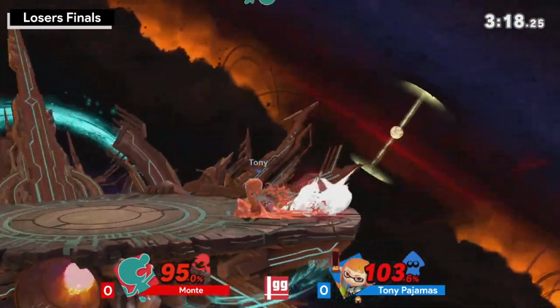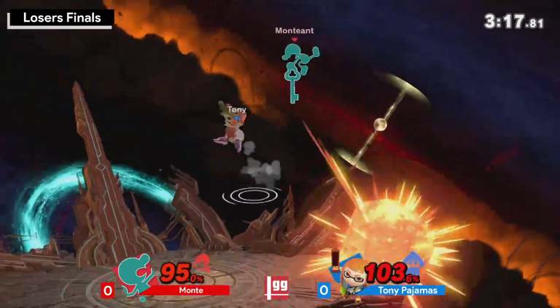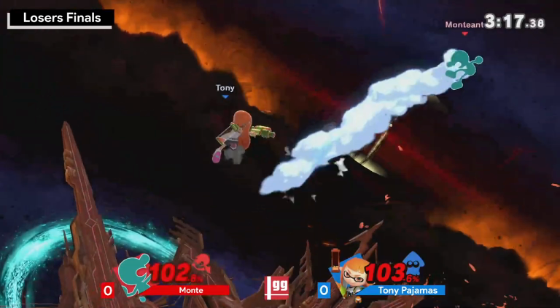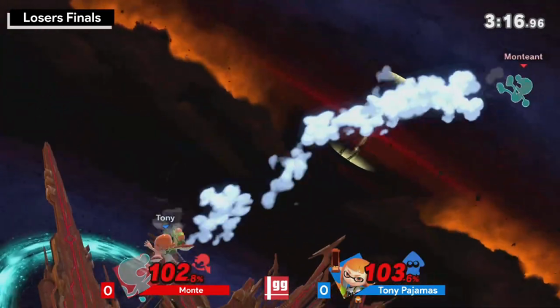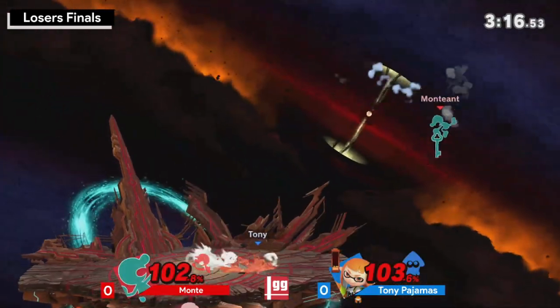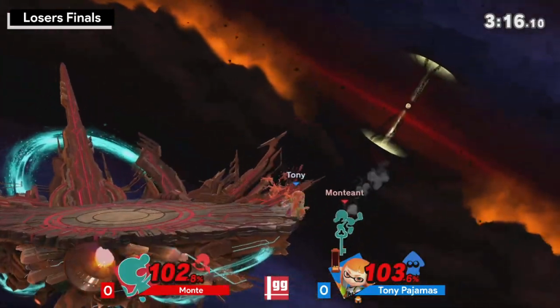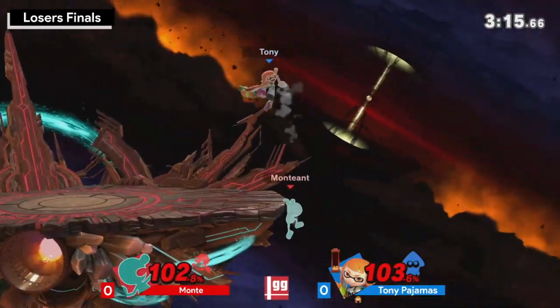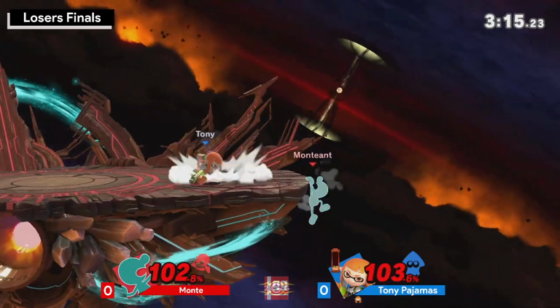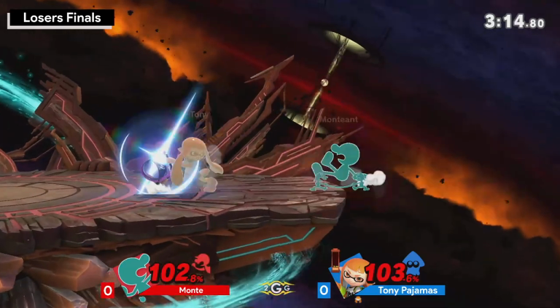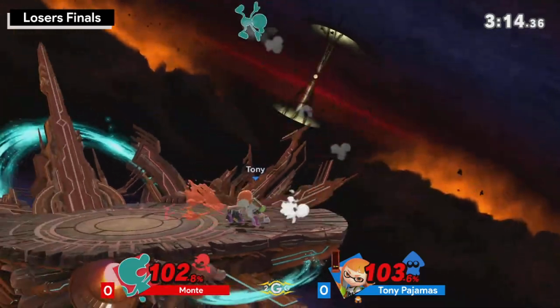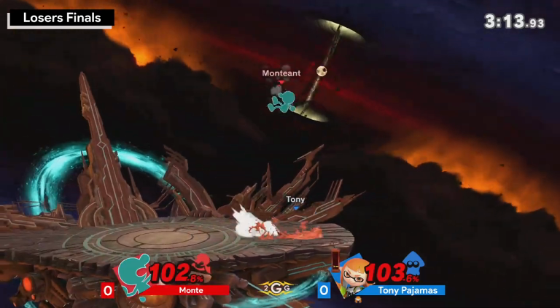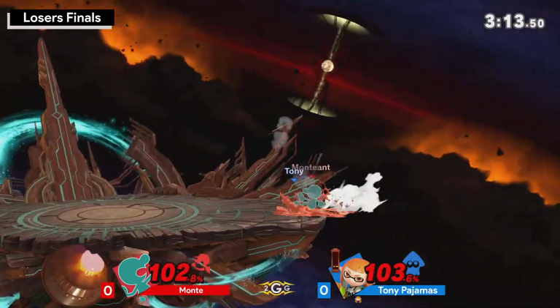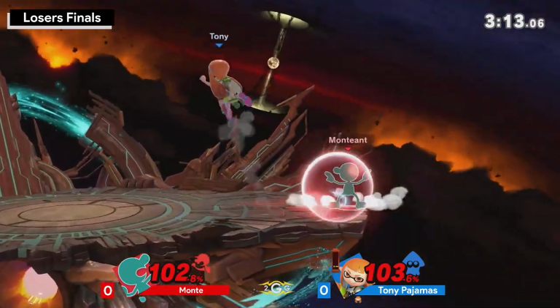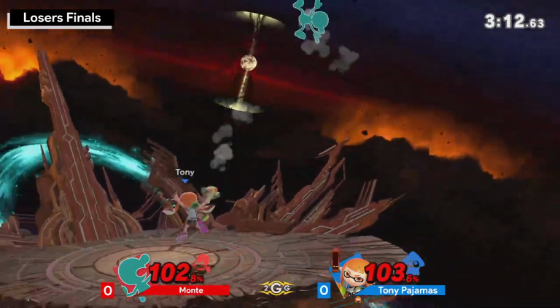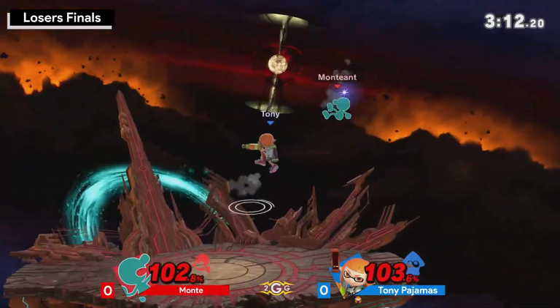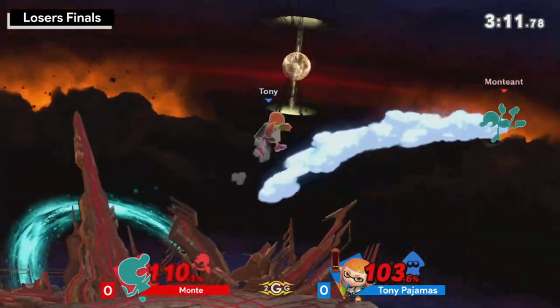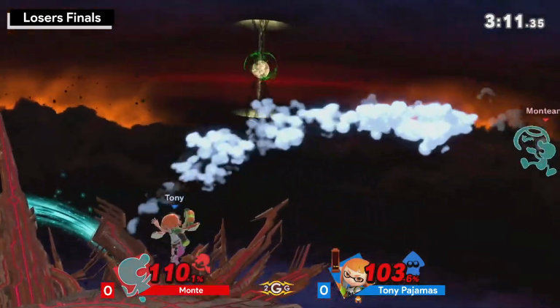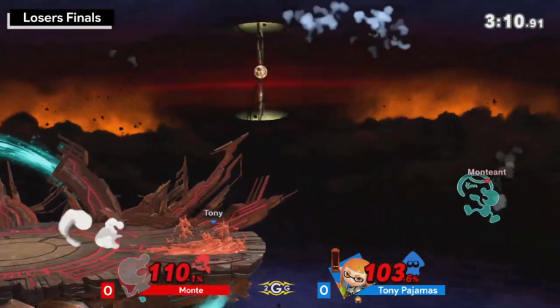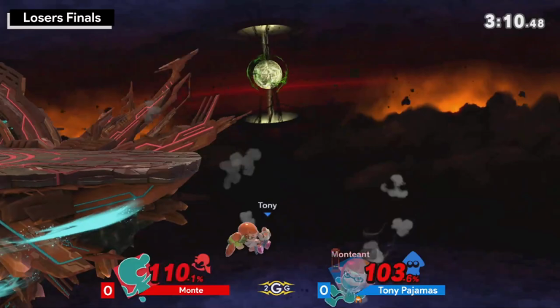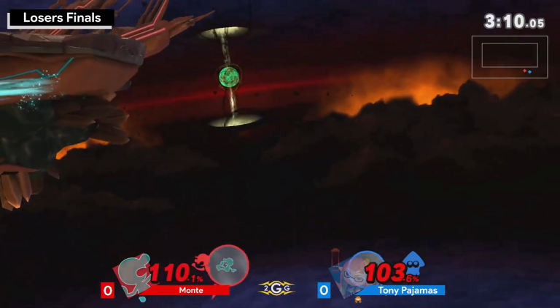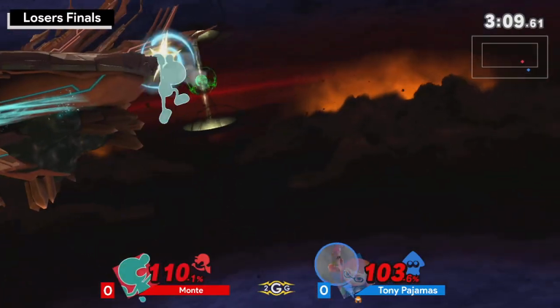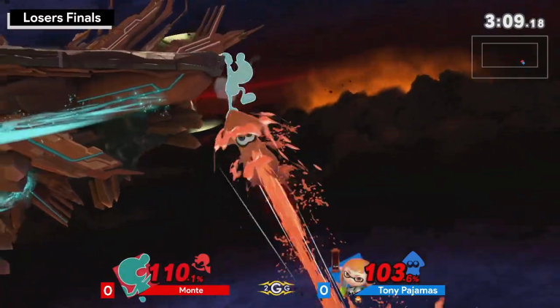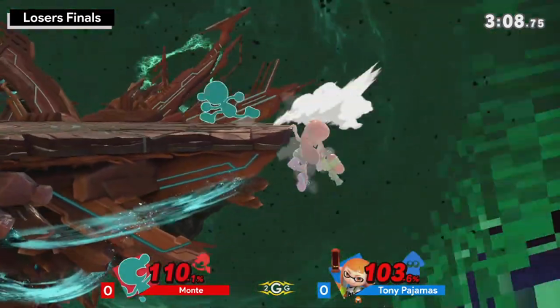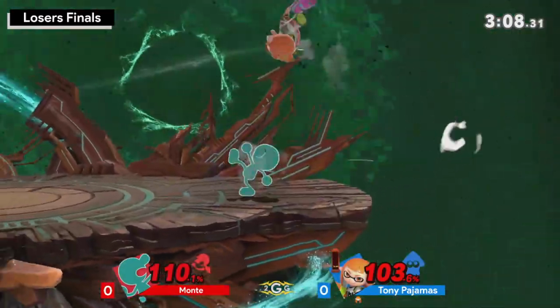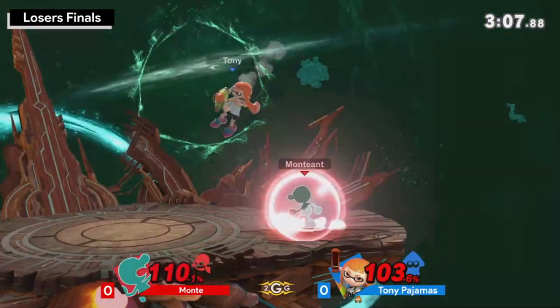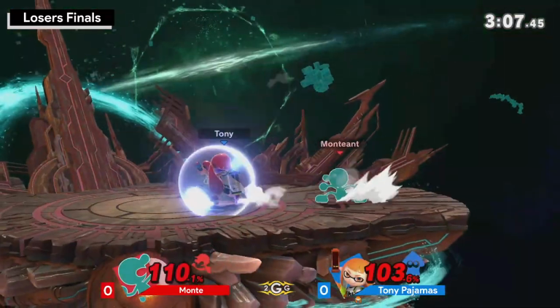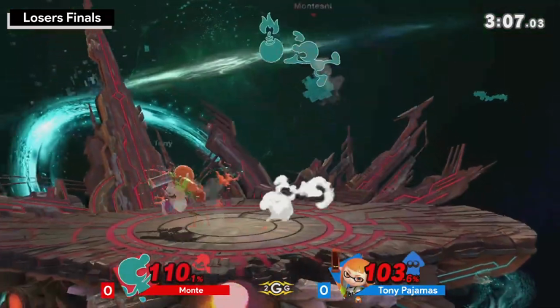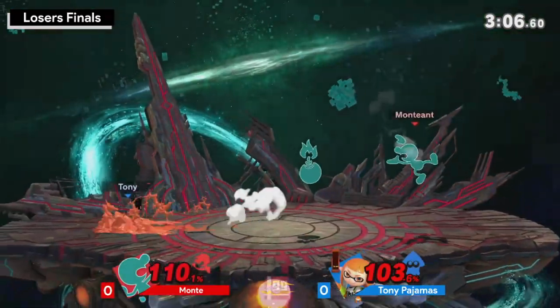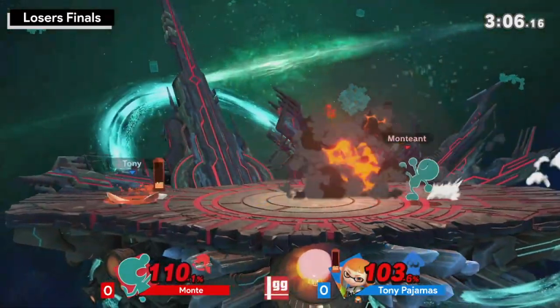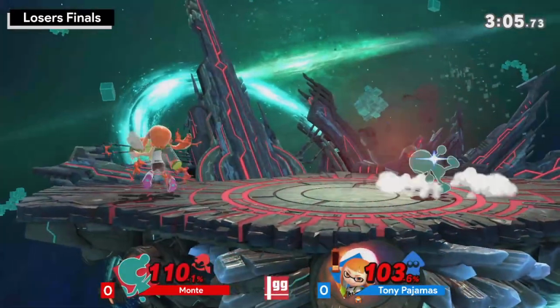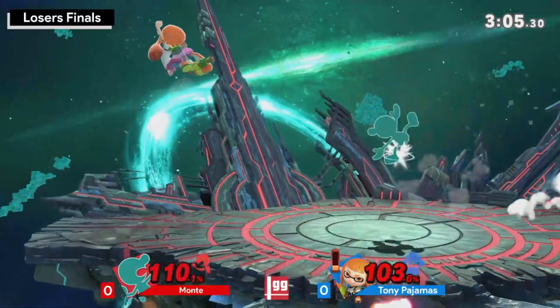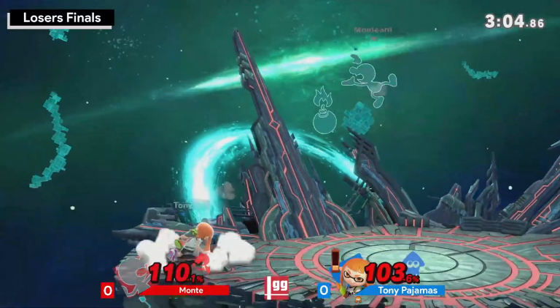Trap with the Splat Bomb — he's going to jump over it but gets called out again. Tony with some really nice callouts. These aerials go well. It's going super deep — no roll this time into the up smash, would have been really bad.